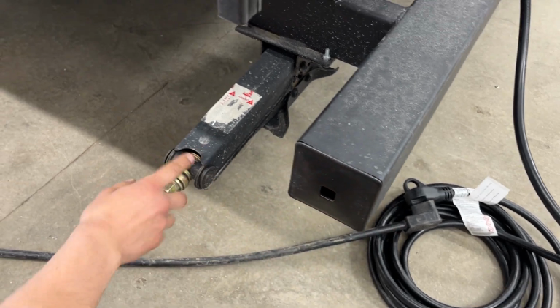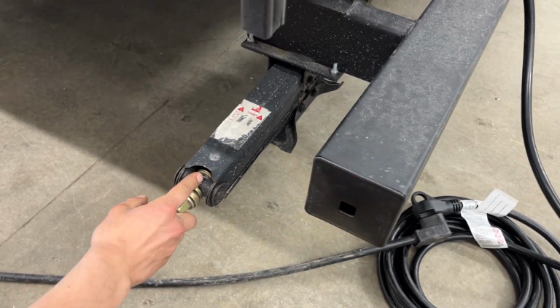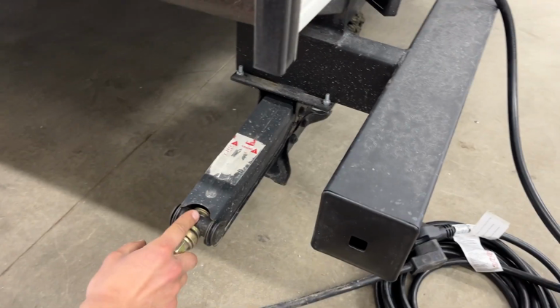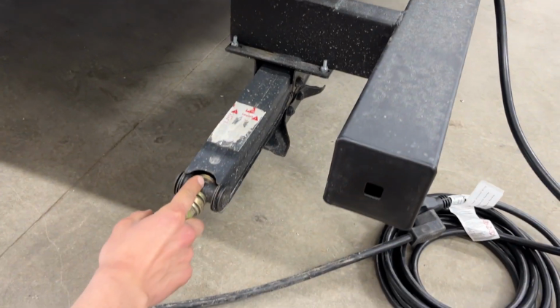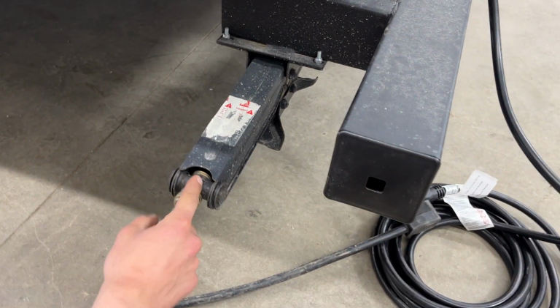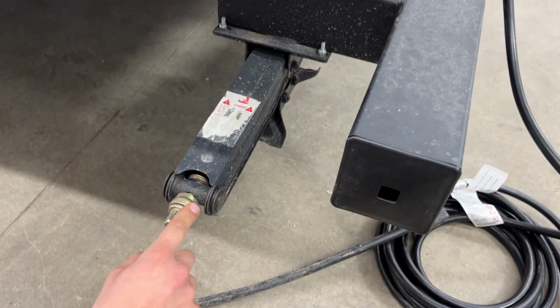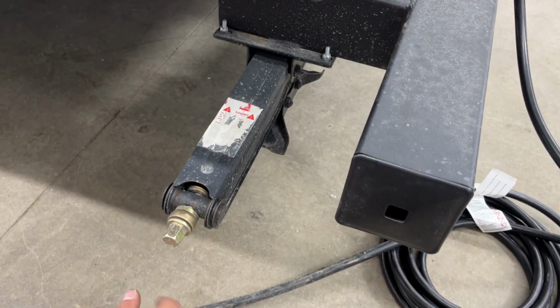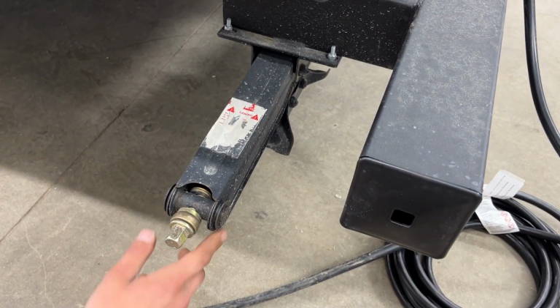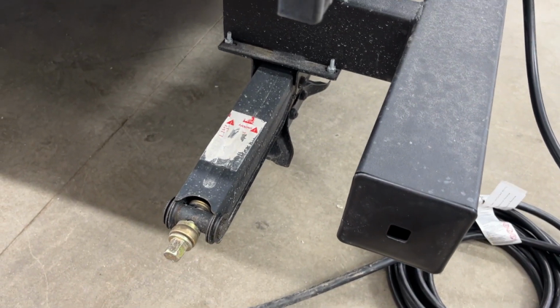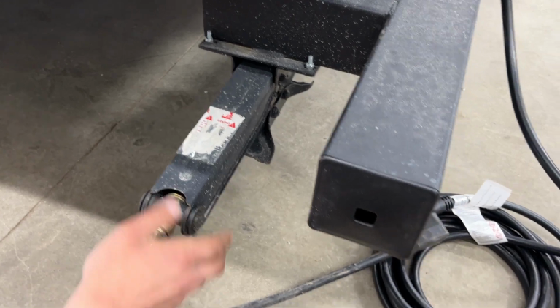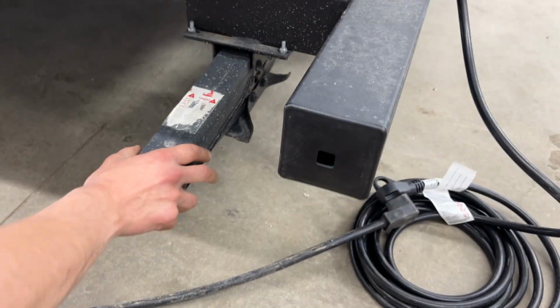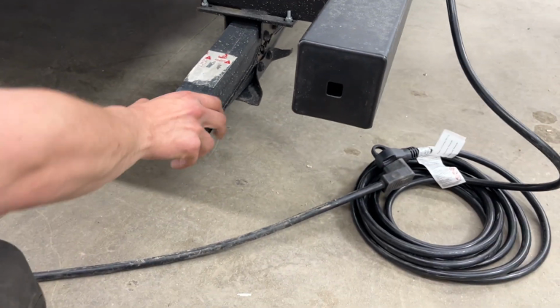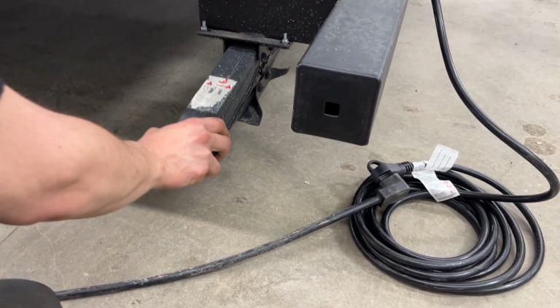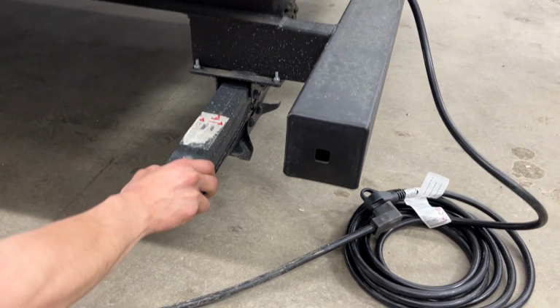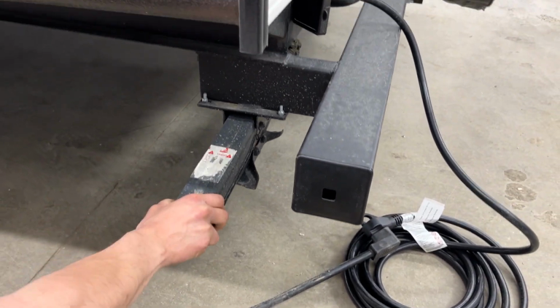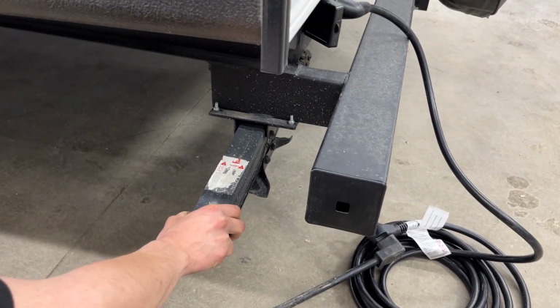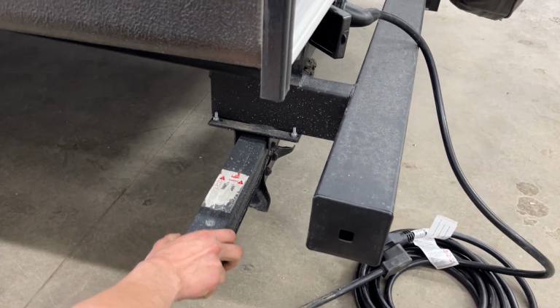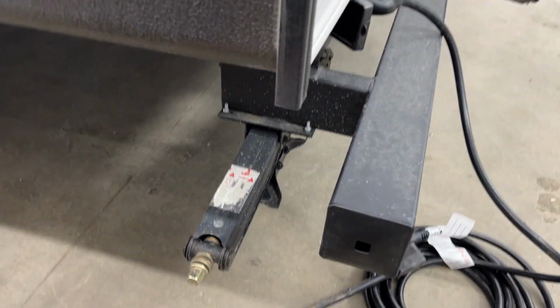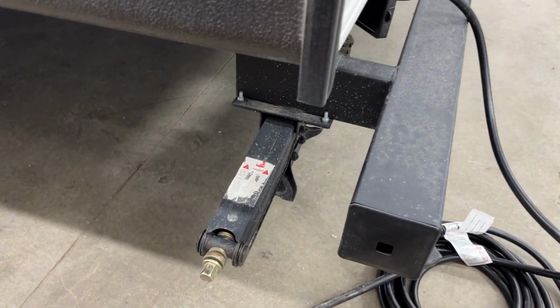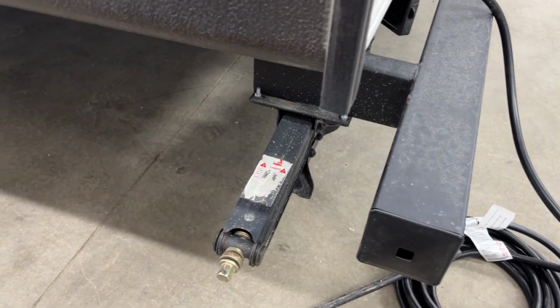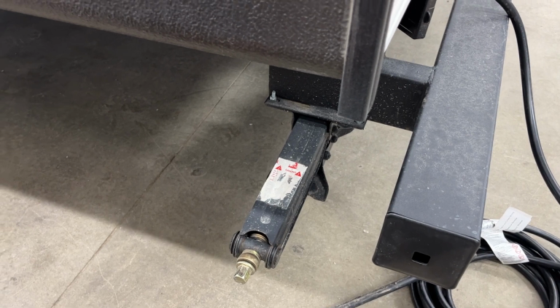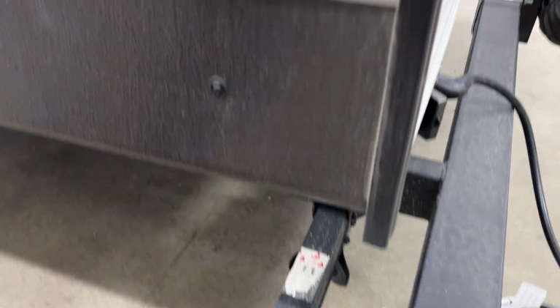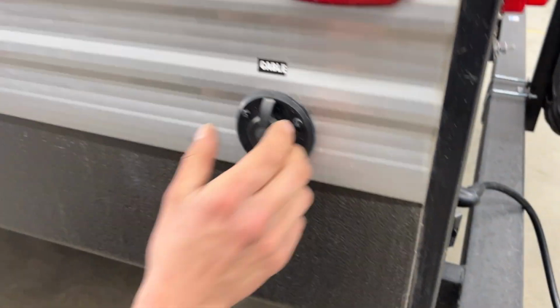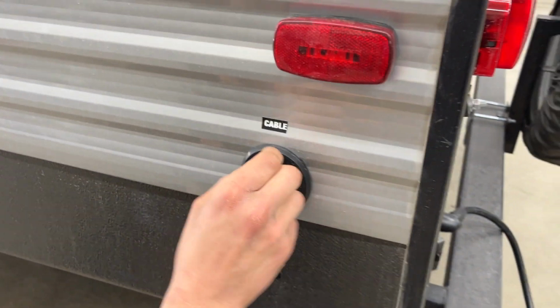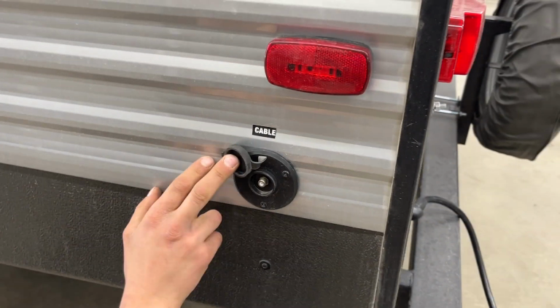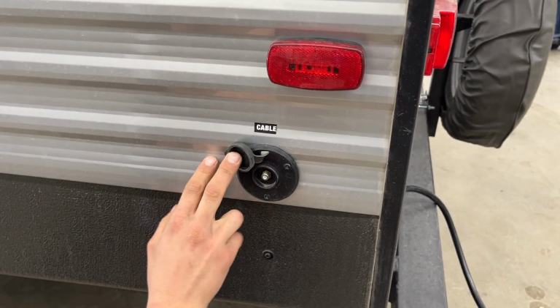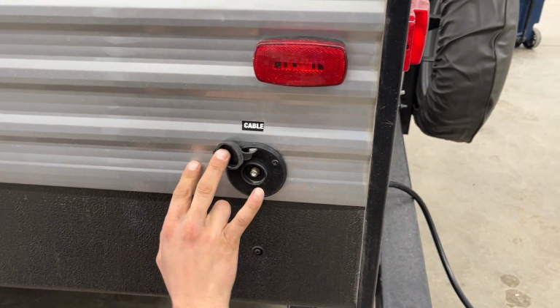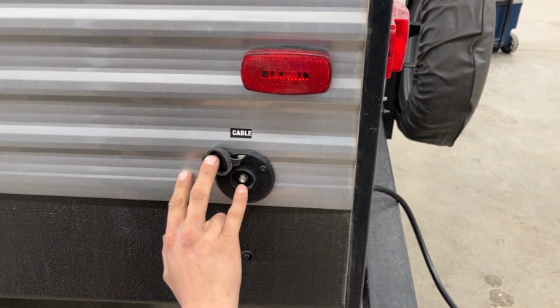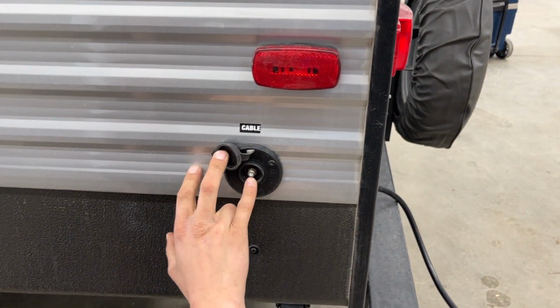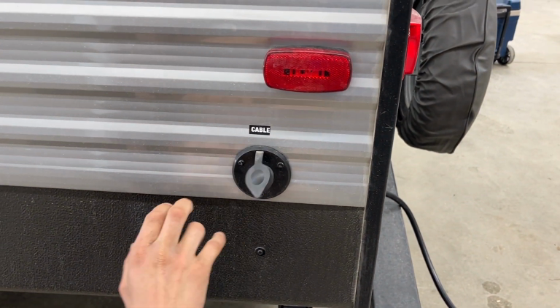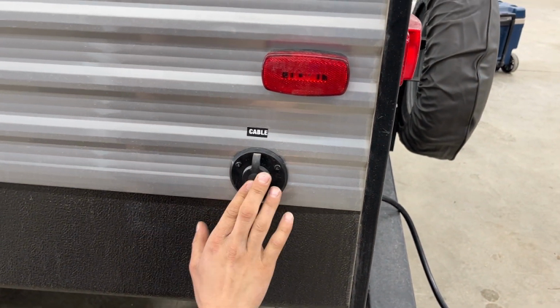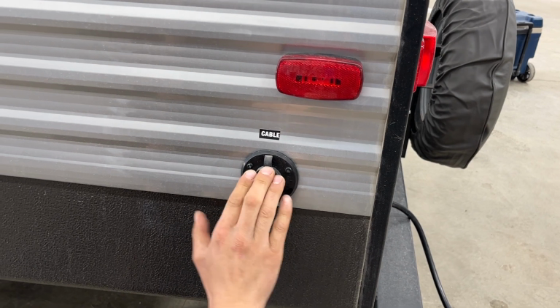In this corner, as well as each corner of the trailer, you're going to find the stabilizer jack. They just run down and contact the ground — give it another turn or so just to firm it up, and that'll eliminate any bounce or sway in the unit while you're out camping. Up from there is your cable inlet — coax cable — plug into there and fire up your TV location.